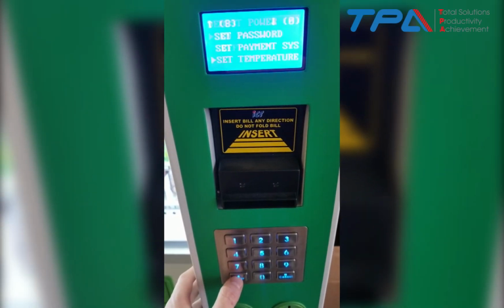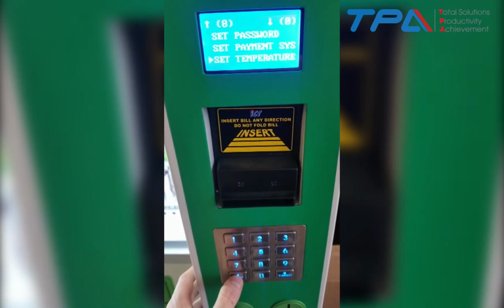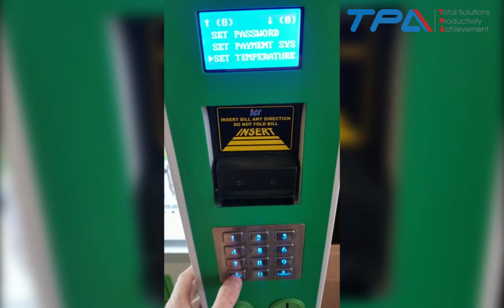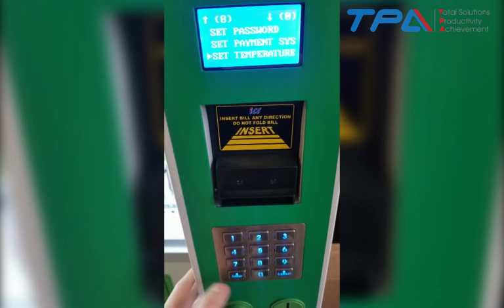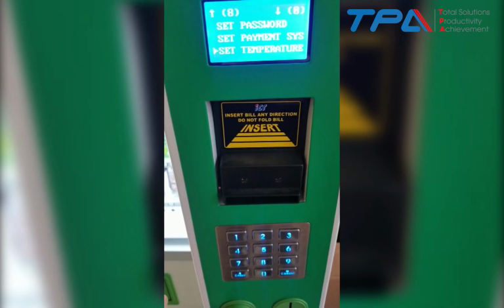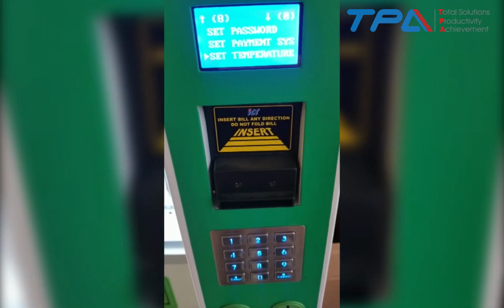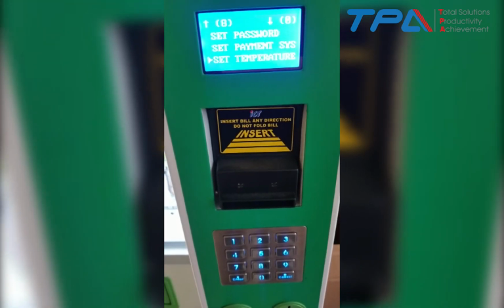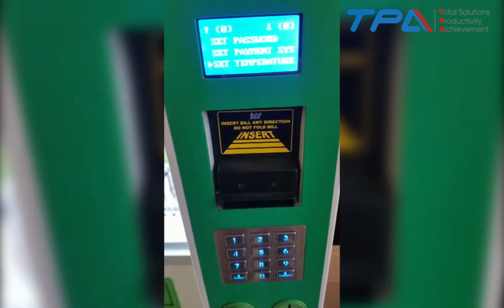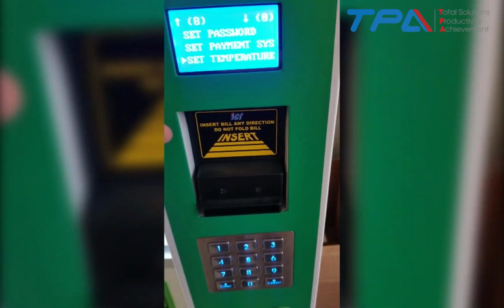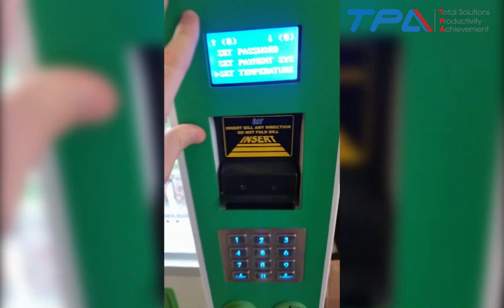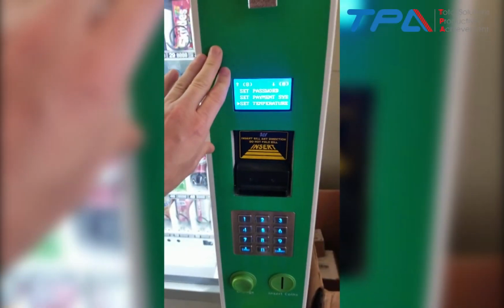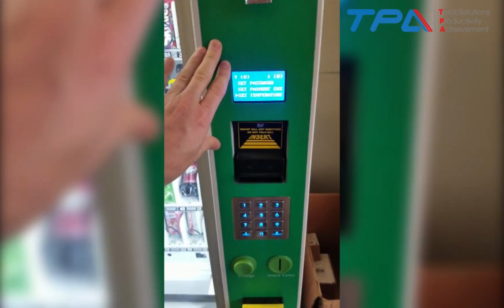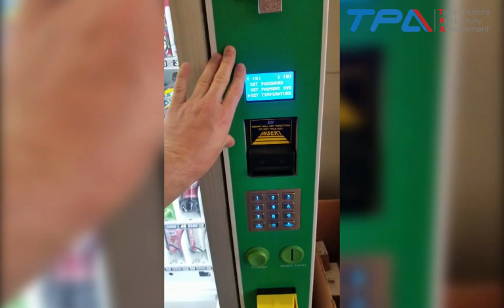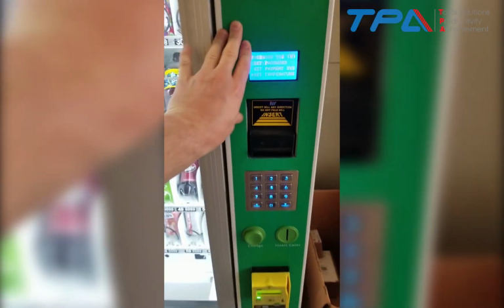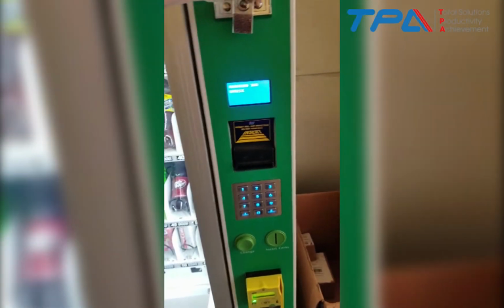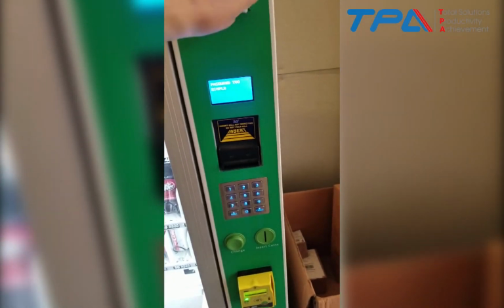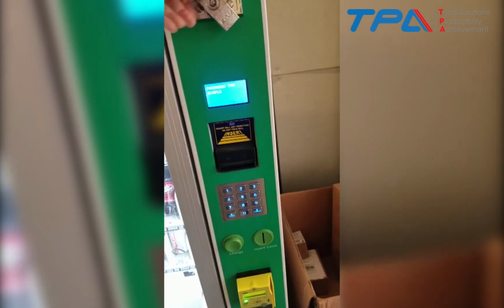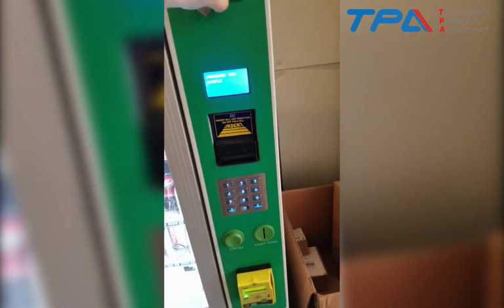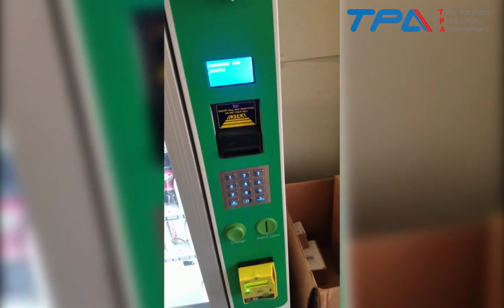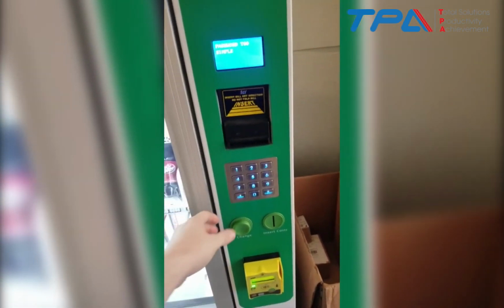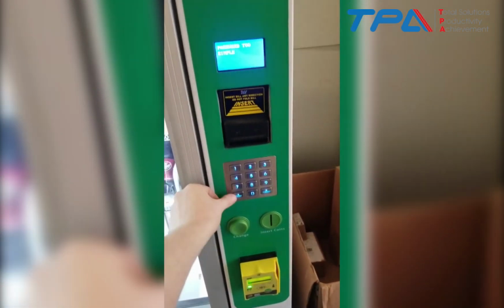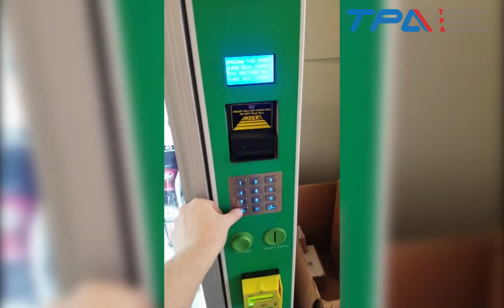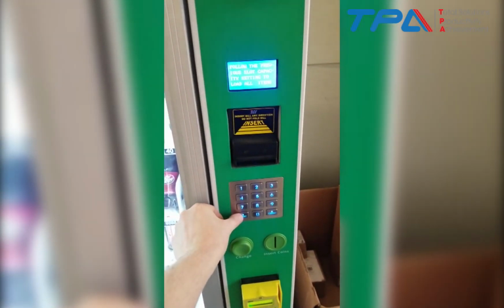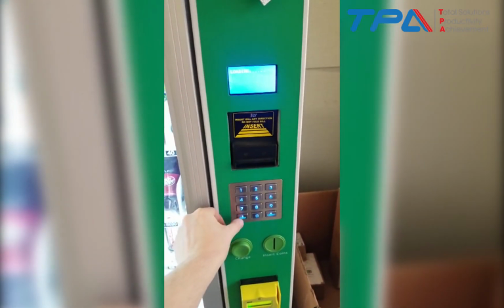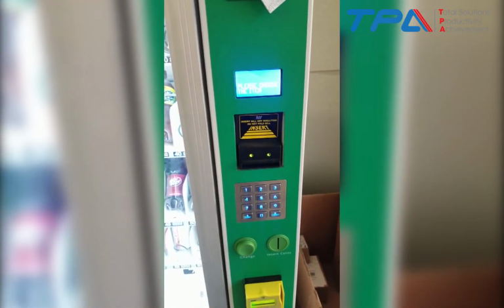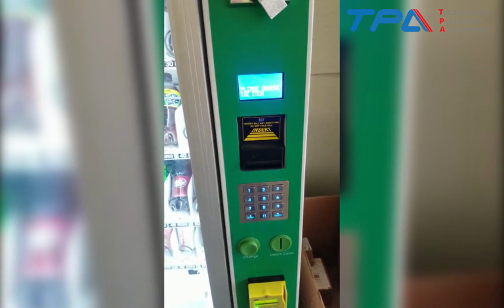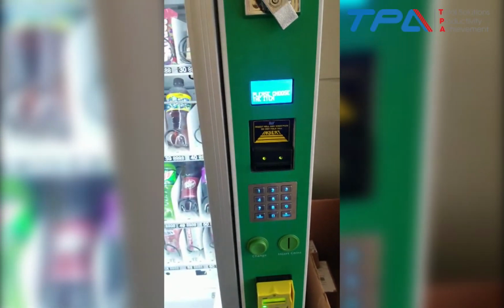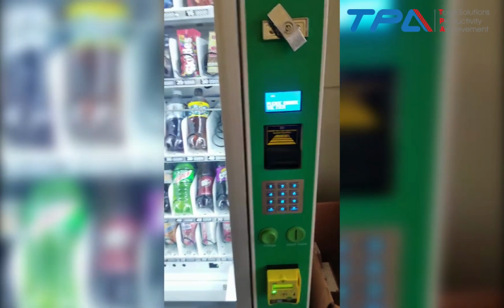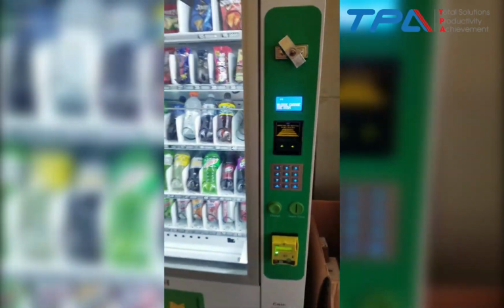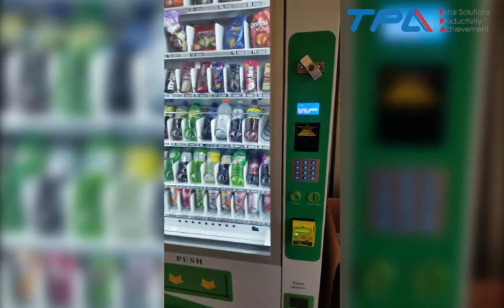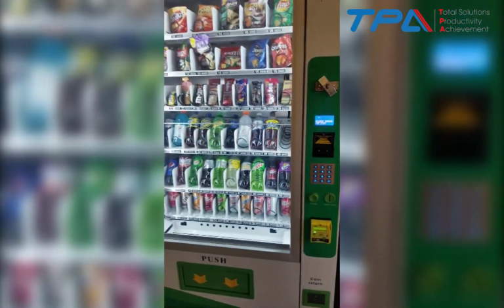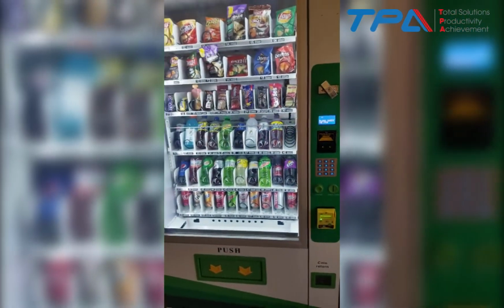That will turn on your compressor. Once you're done, shut the door and close it, then just hit the Enter button to go to the main screen where it says 'Please use an item,' and your temperature is now set.